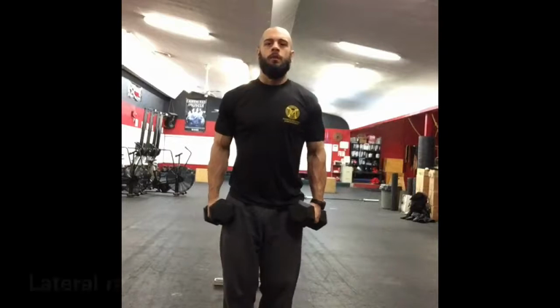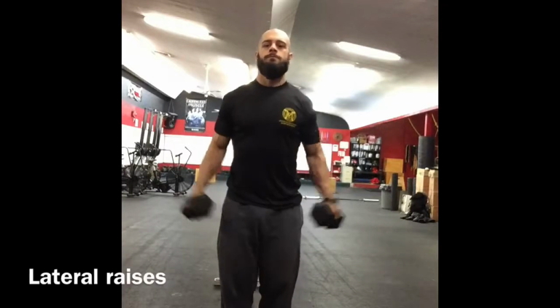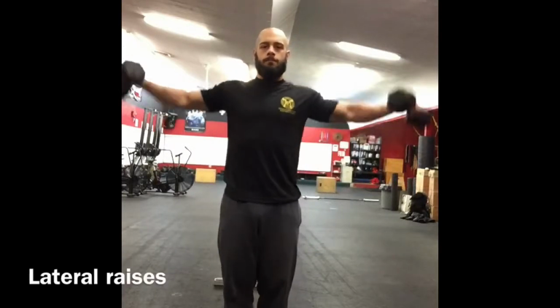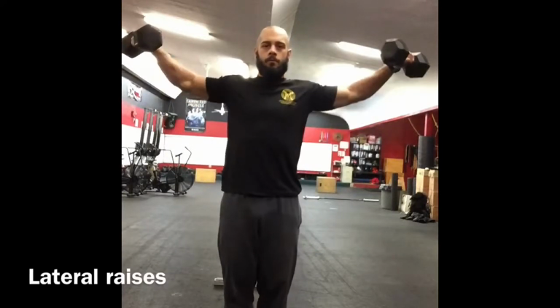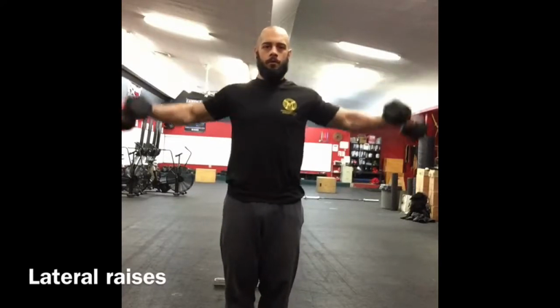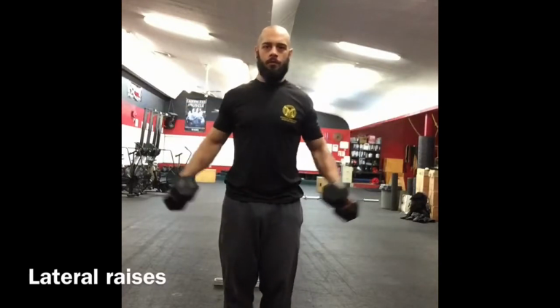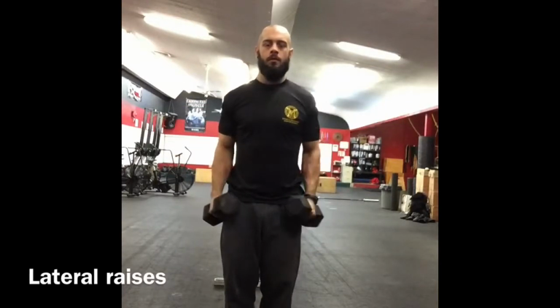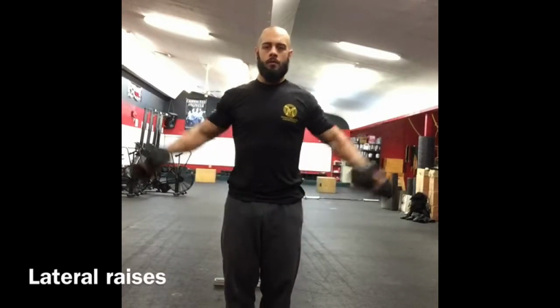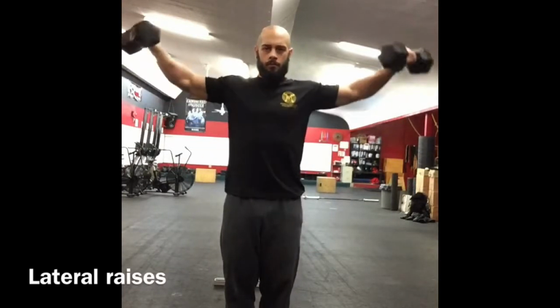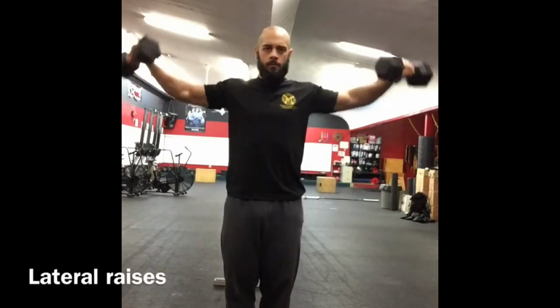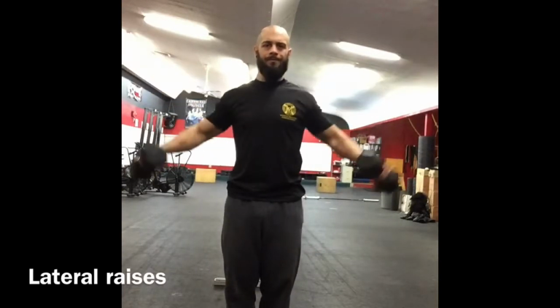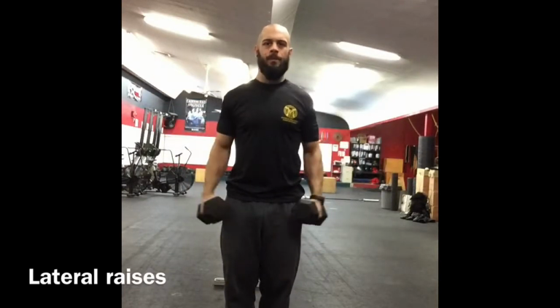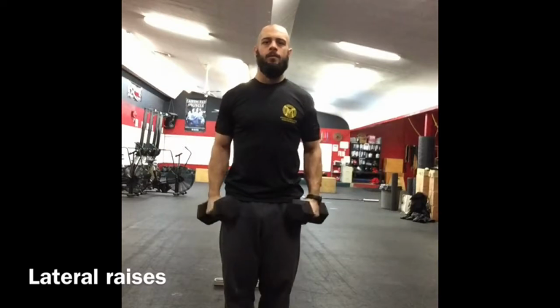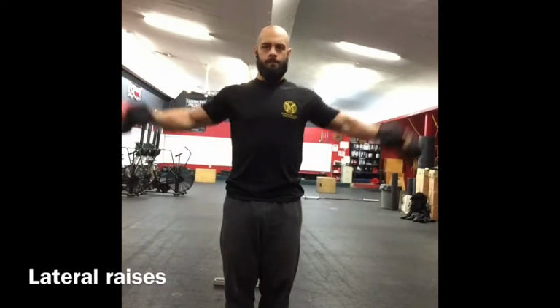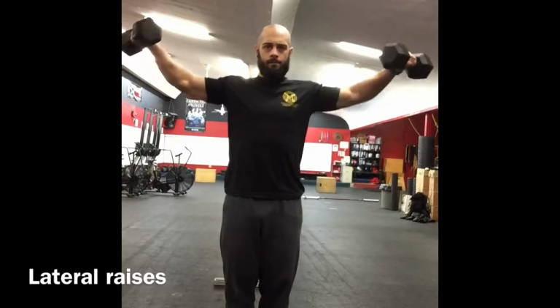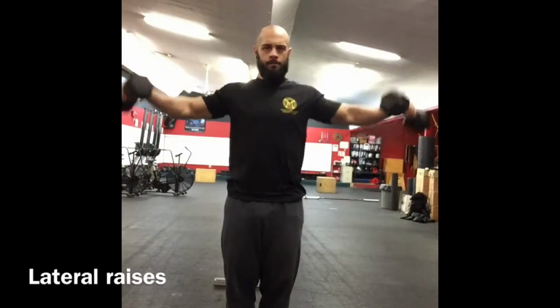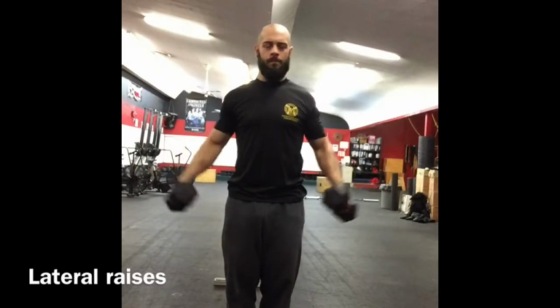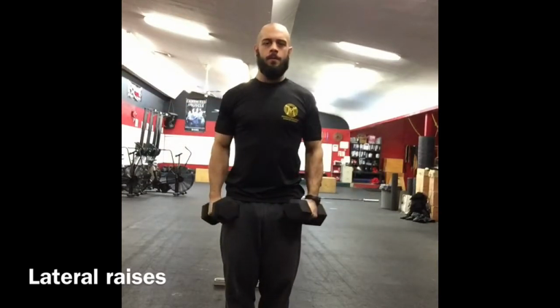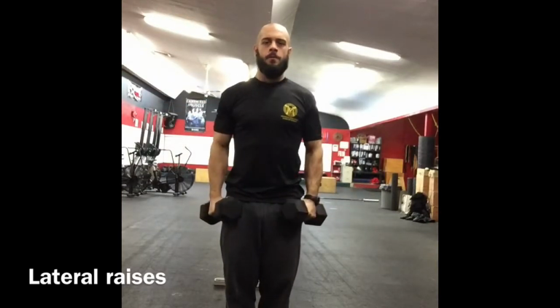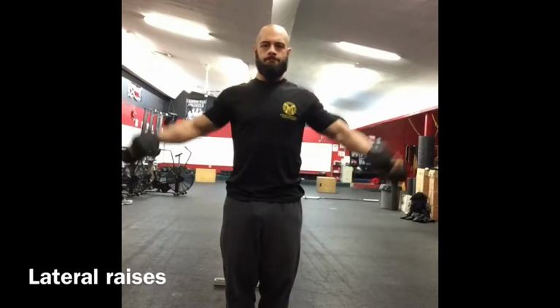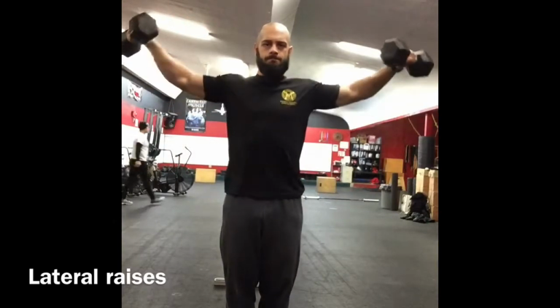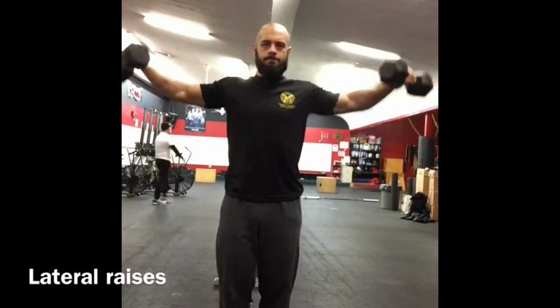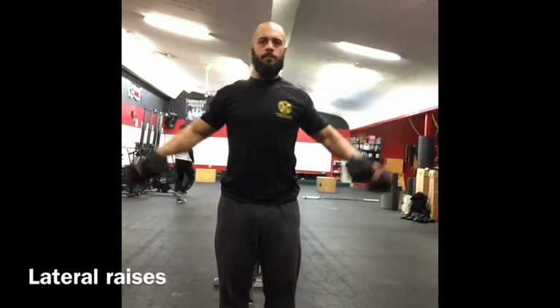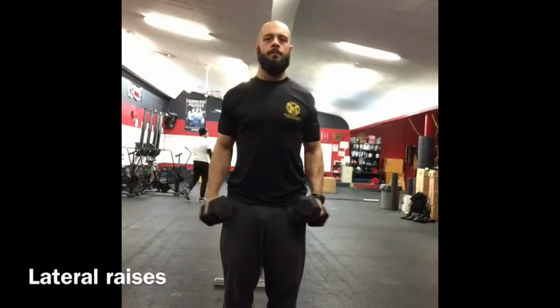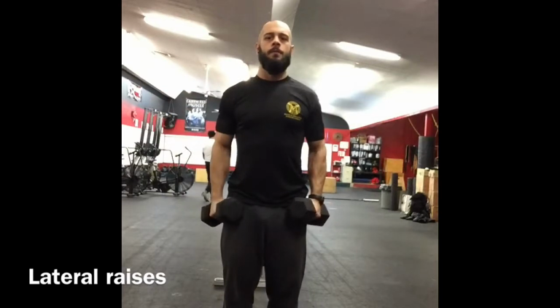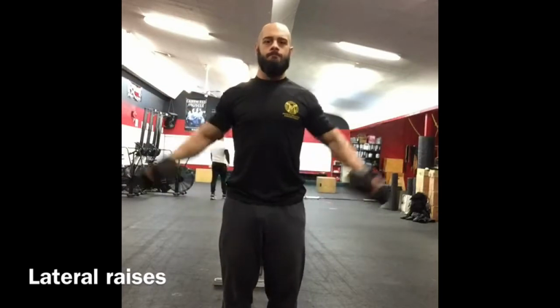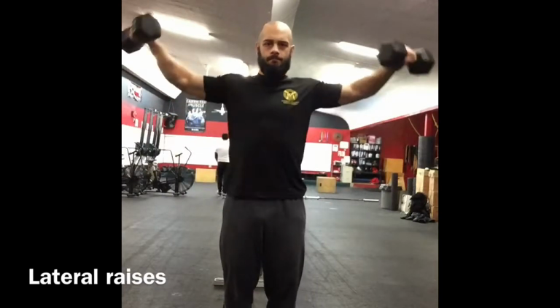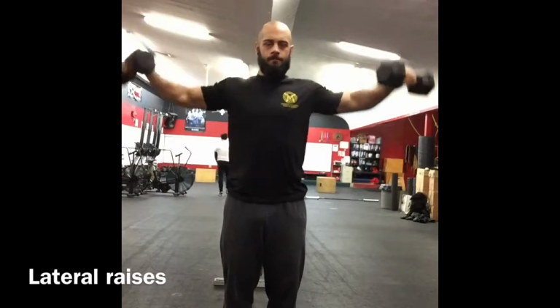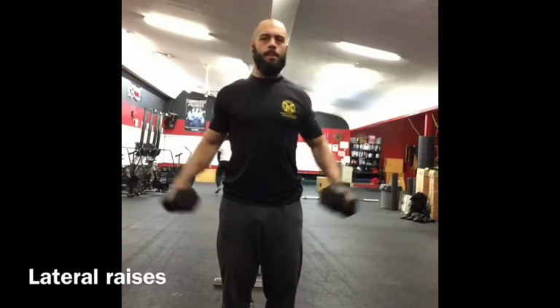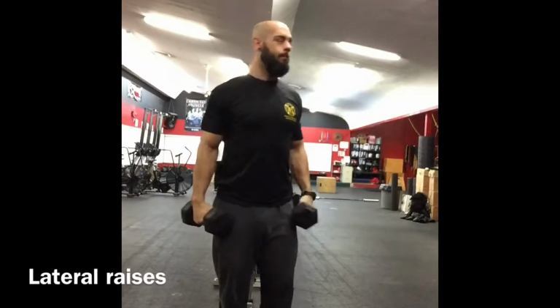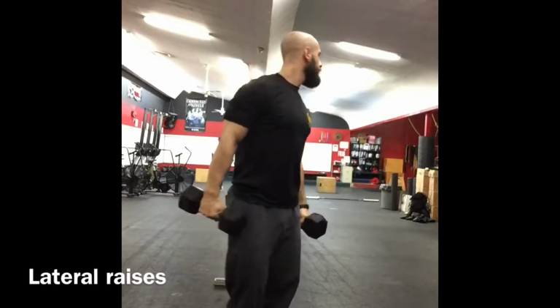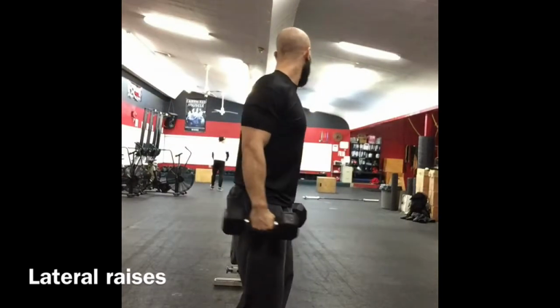Start by selecting a fairly light weight for lateral raises. Keep the body straight with a slight bend in the elbows. Bring the arms up until they are parallel to the ground, and exhale as you bring those arms up.